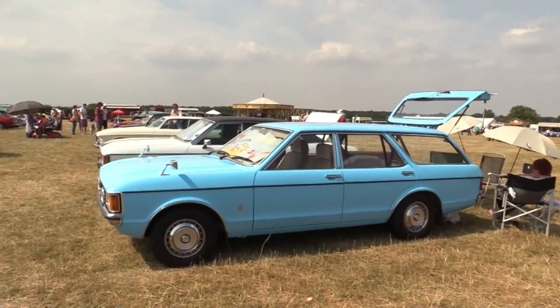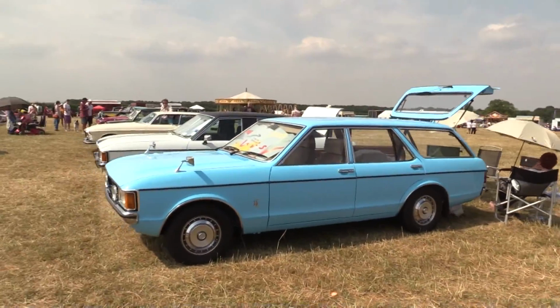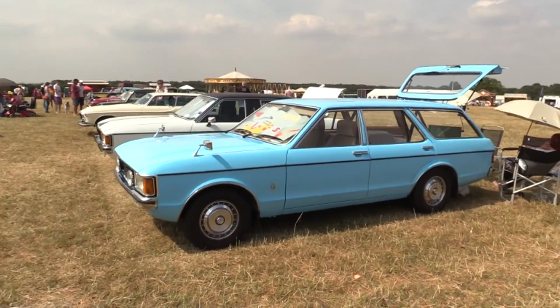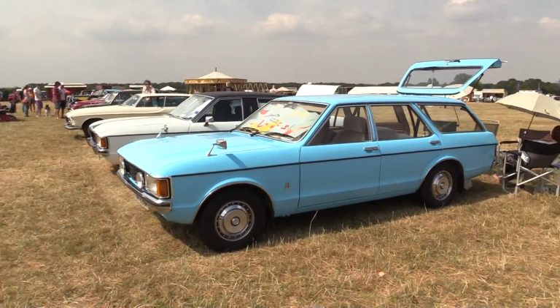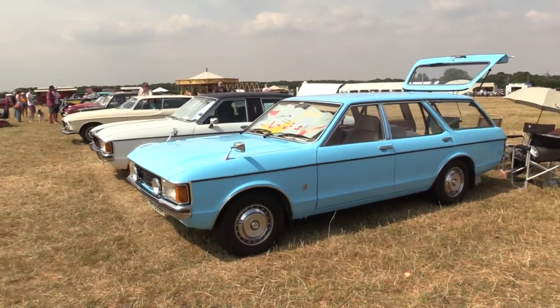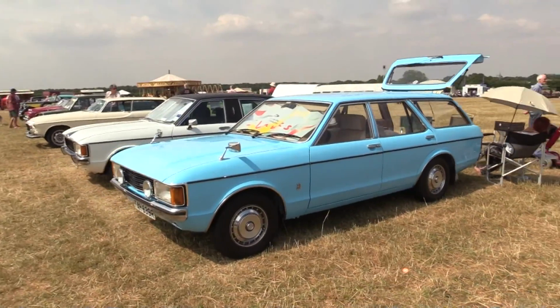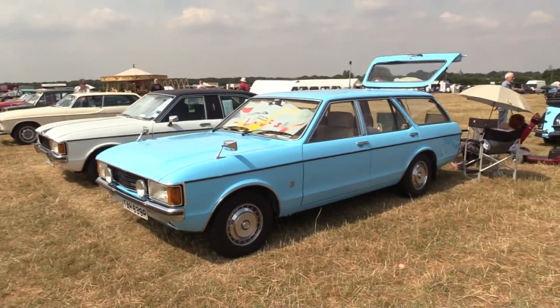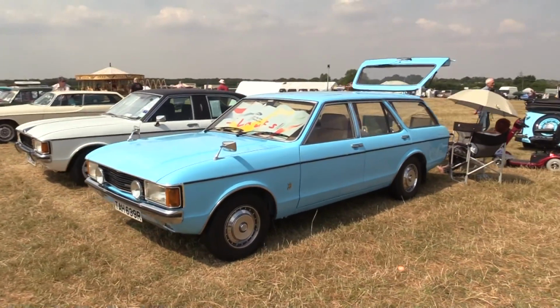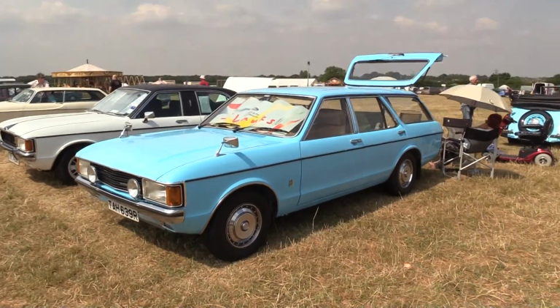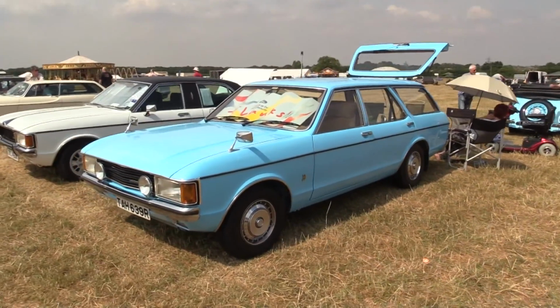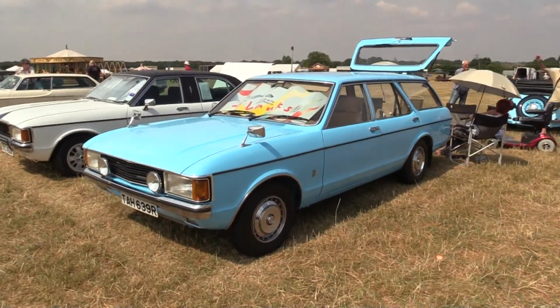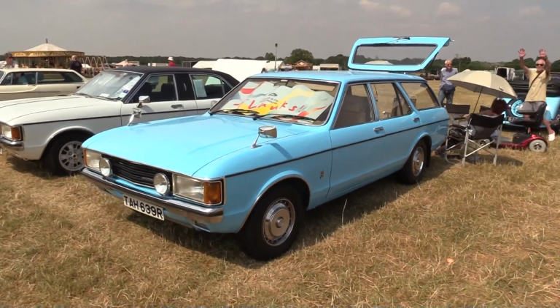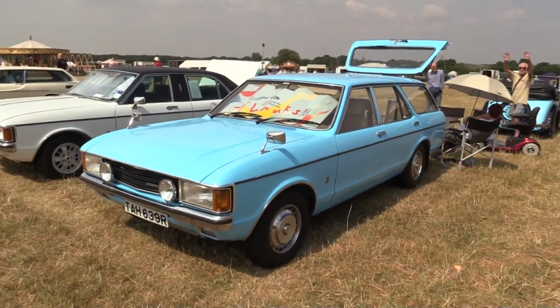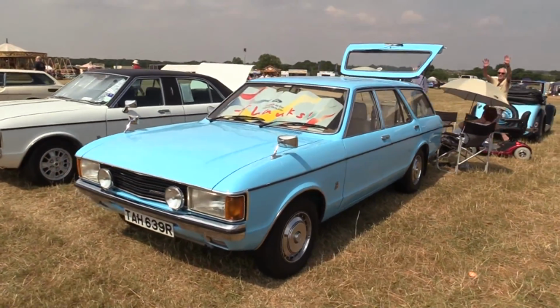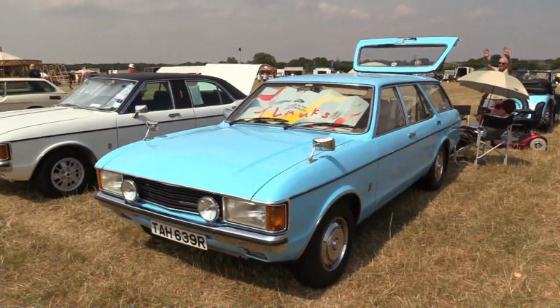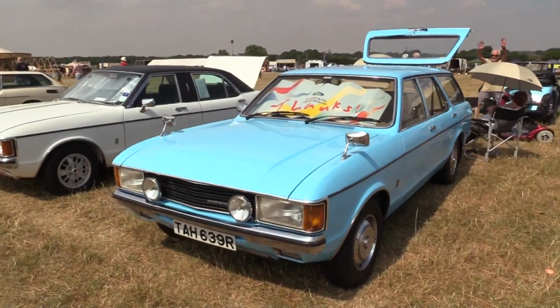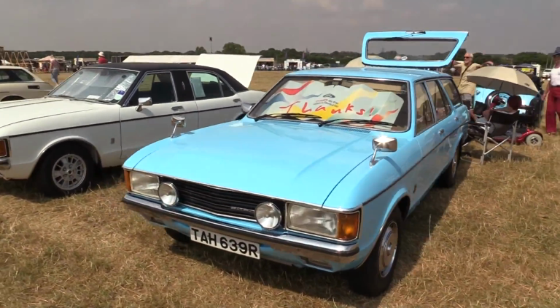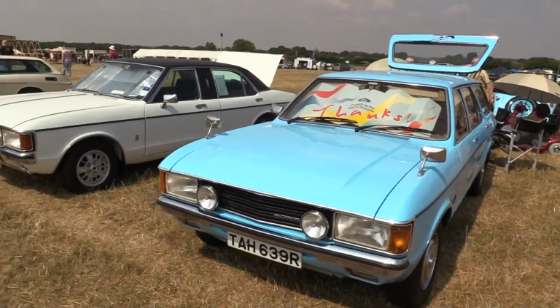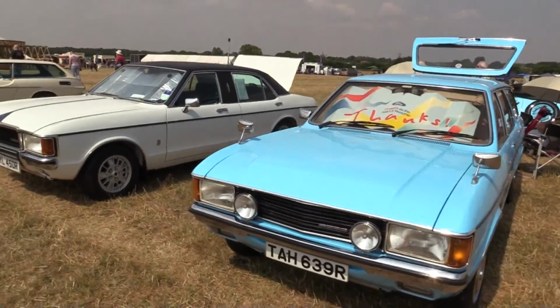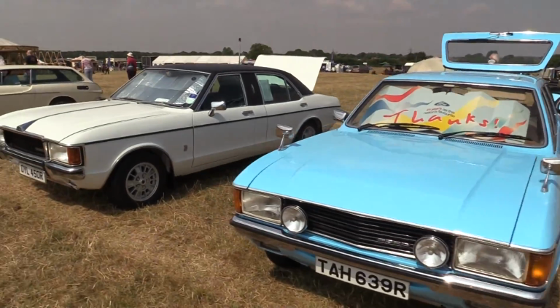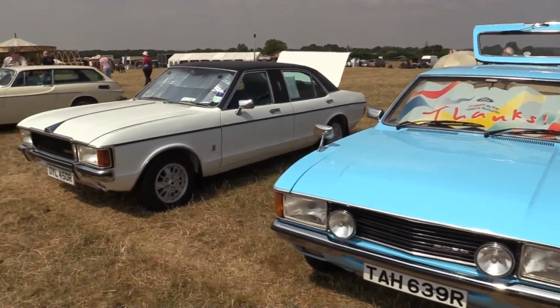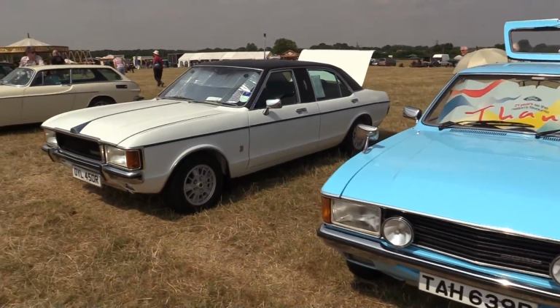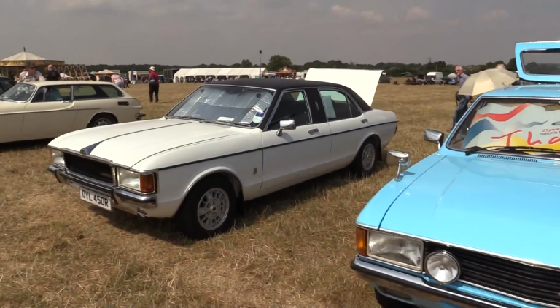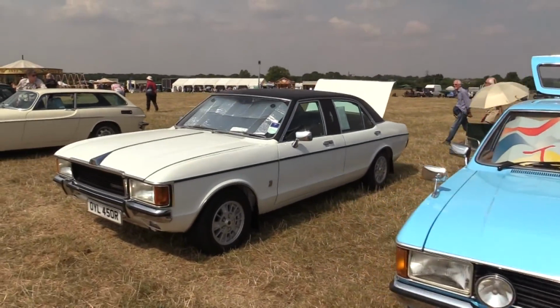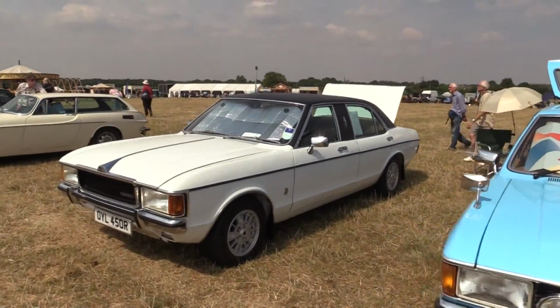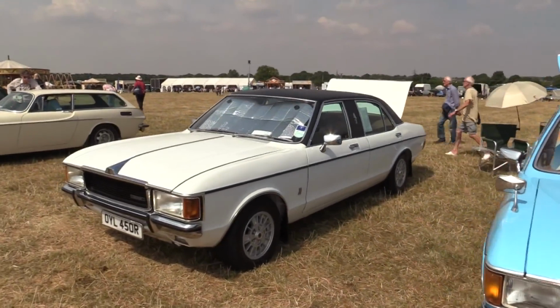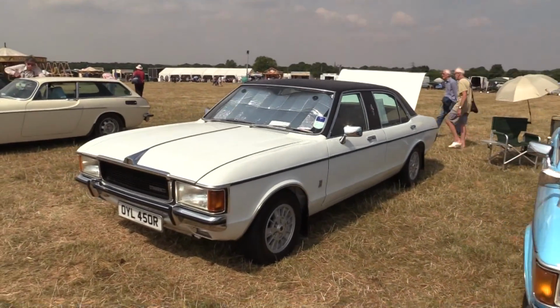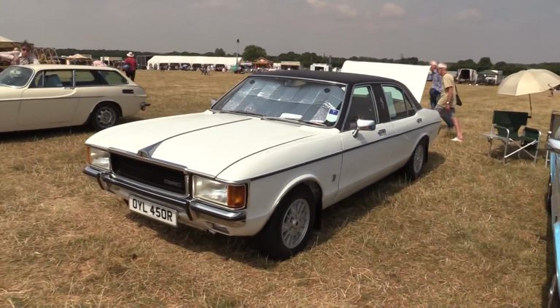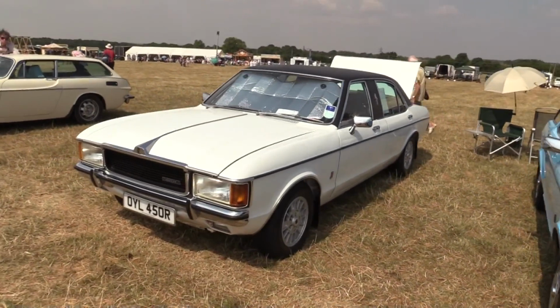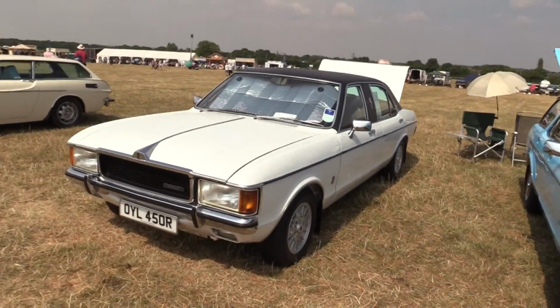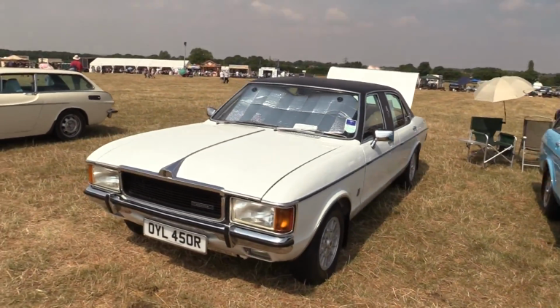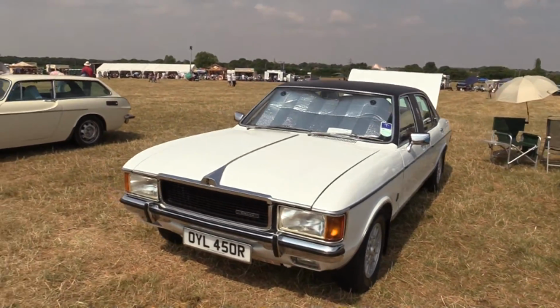Three litre Ford Granada, staying here — it's becoming quite rare, I should think. There's another one, a Minster here, three litre.